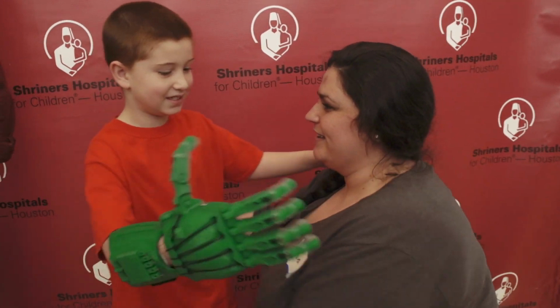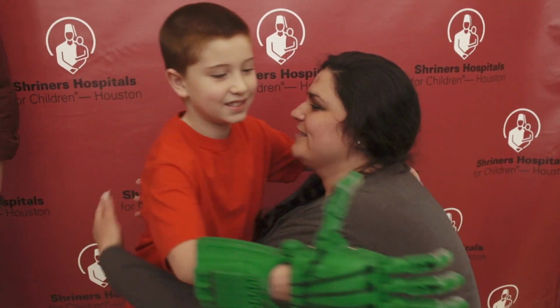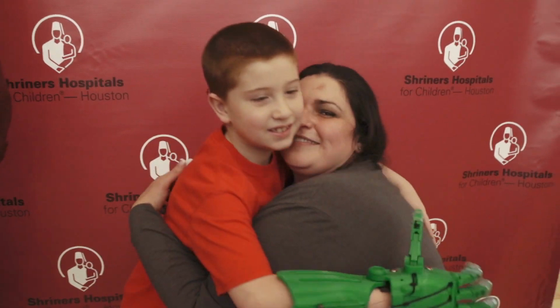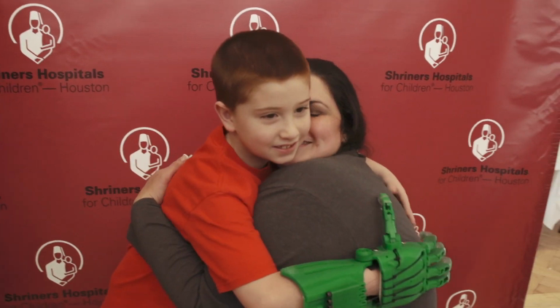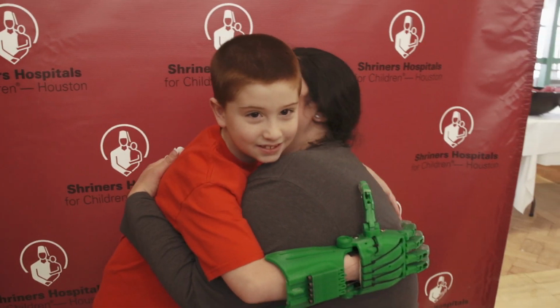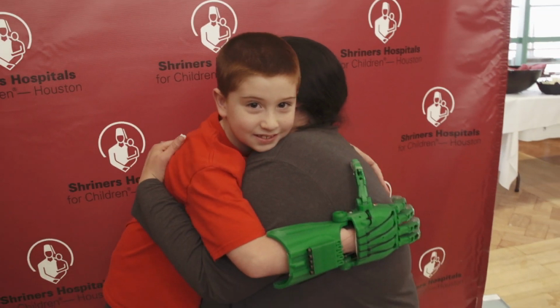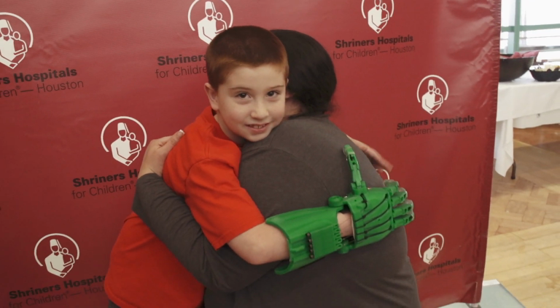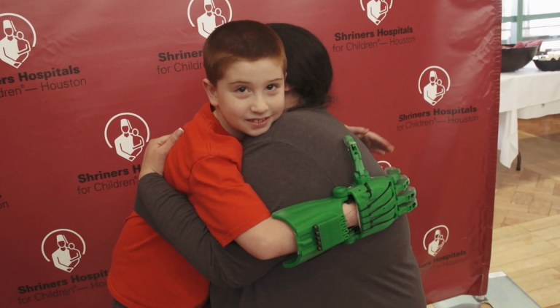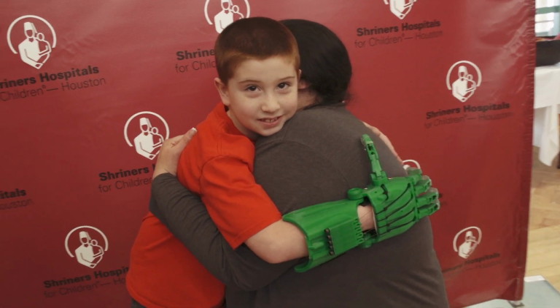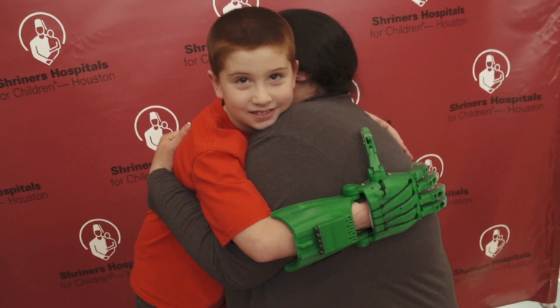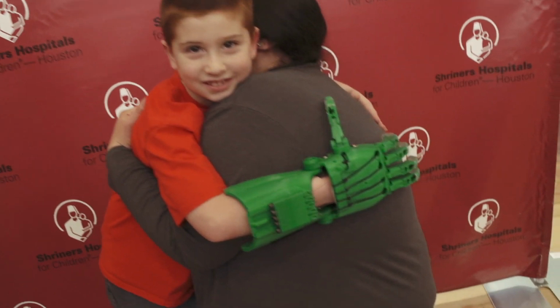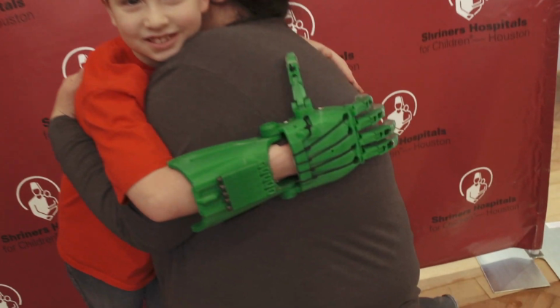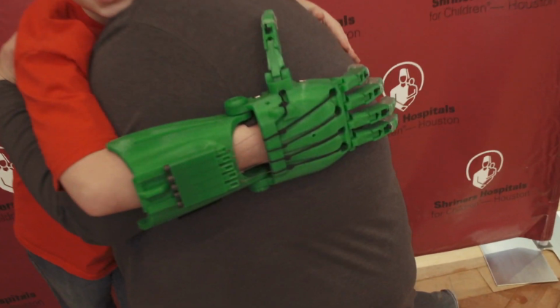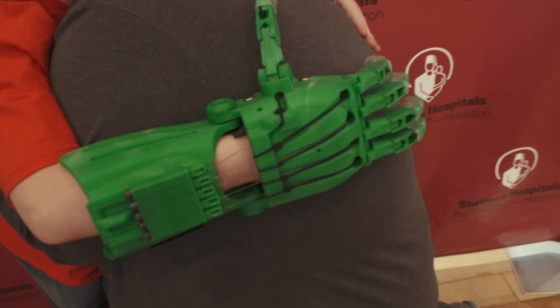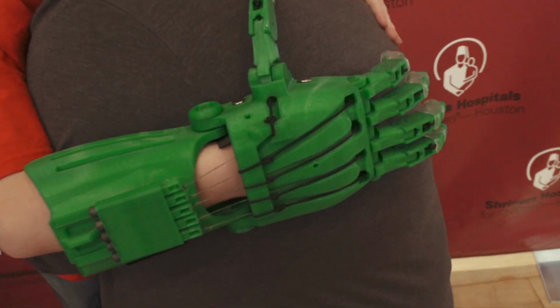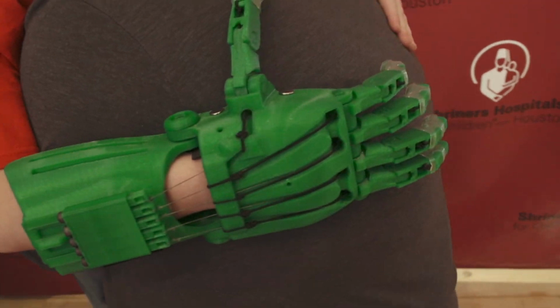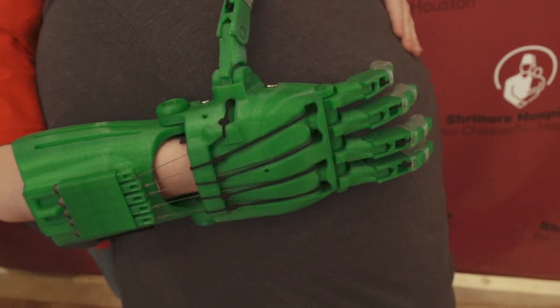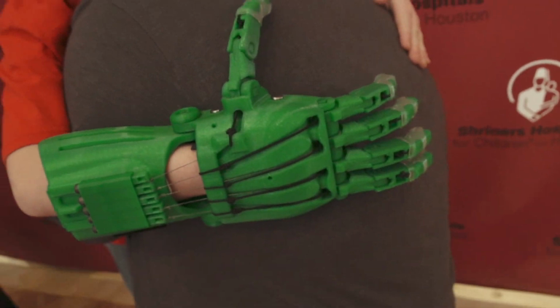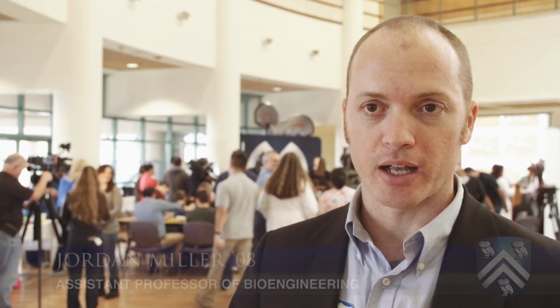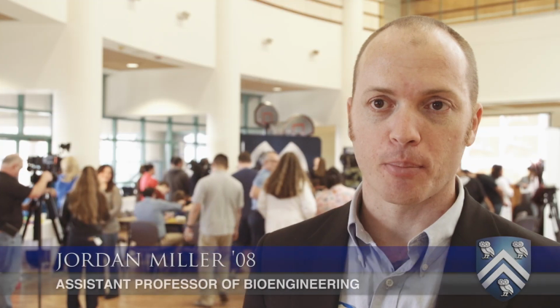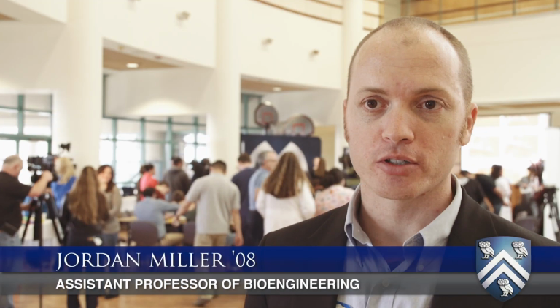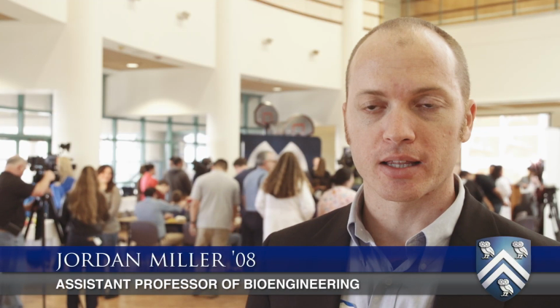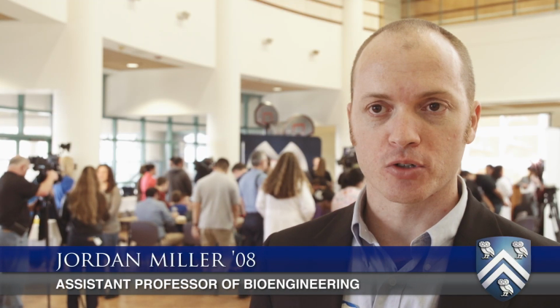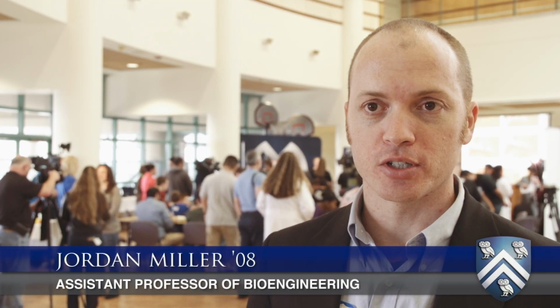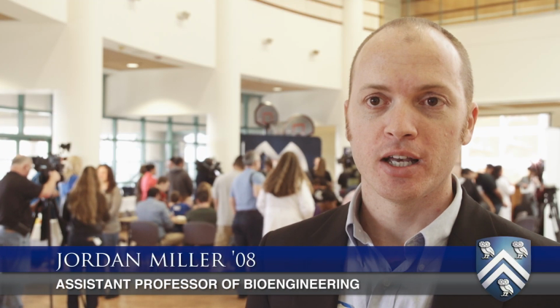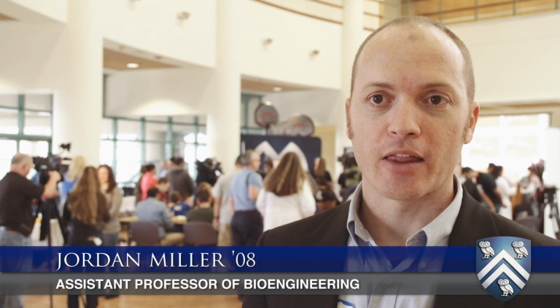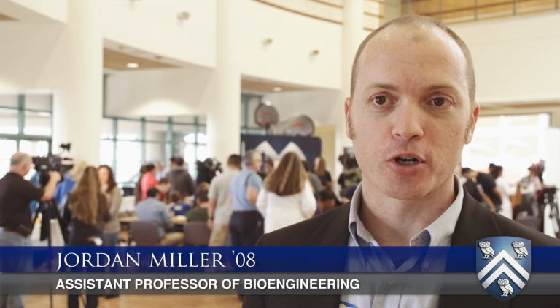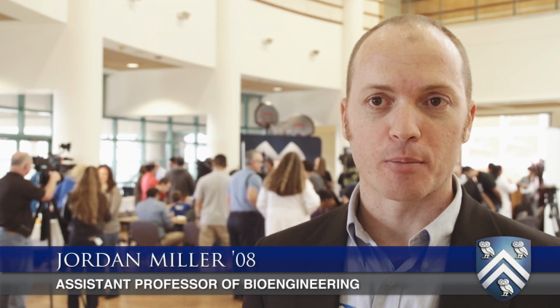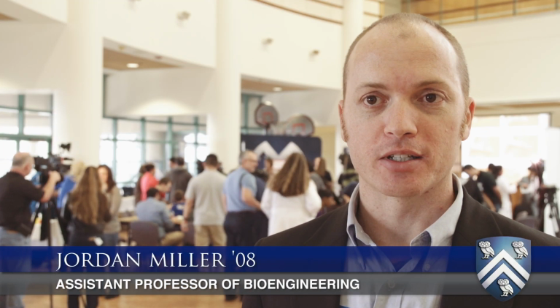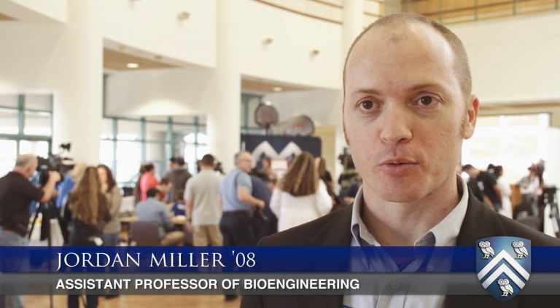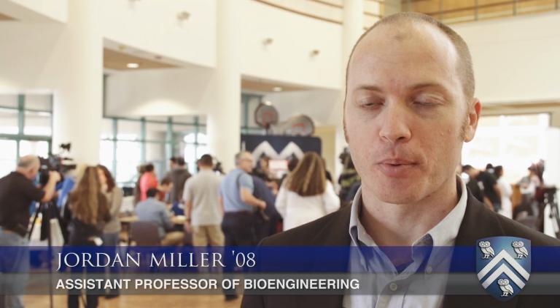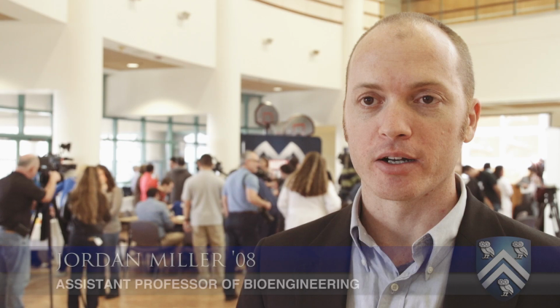One of the great things about today is kids are not just getting fully assembled hands — they're building the hand themselves. They got the parts, they got the instructions, and they're learning how to build it together with their parents.